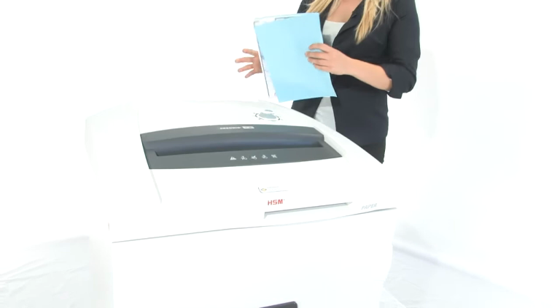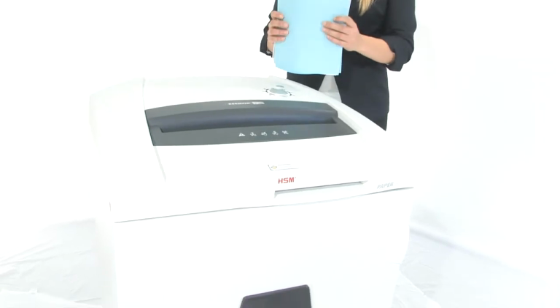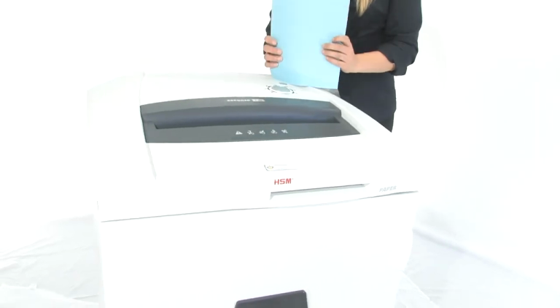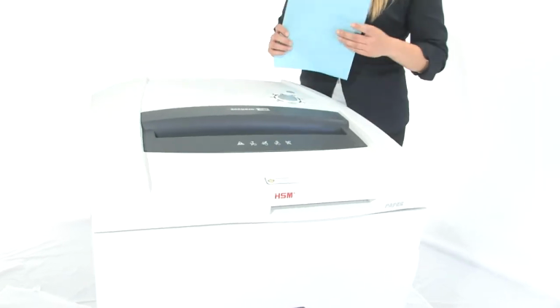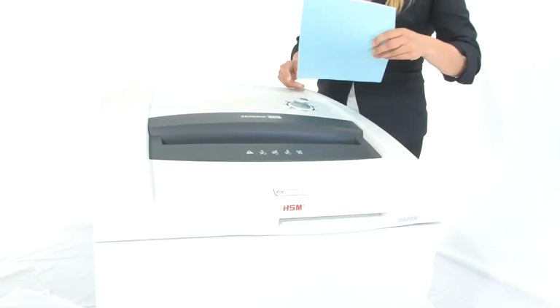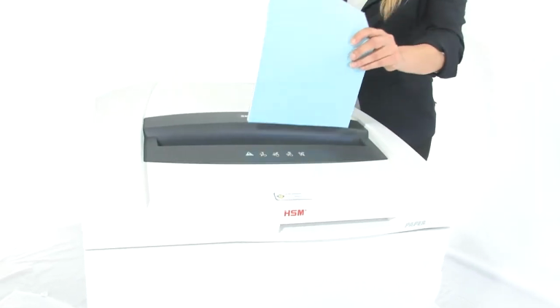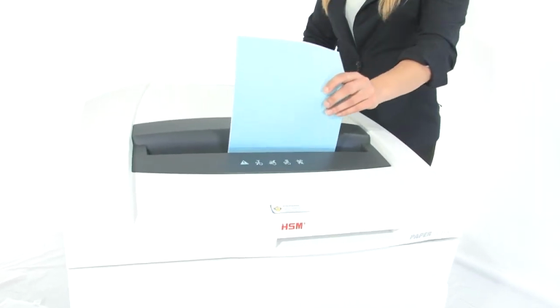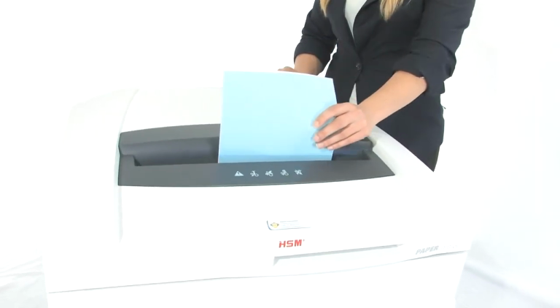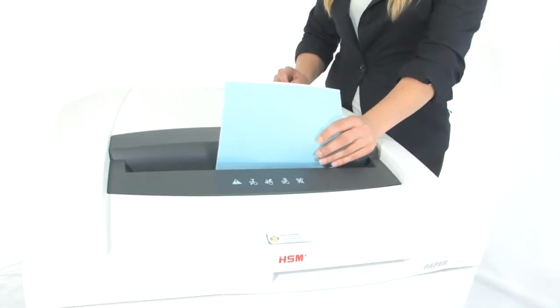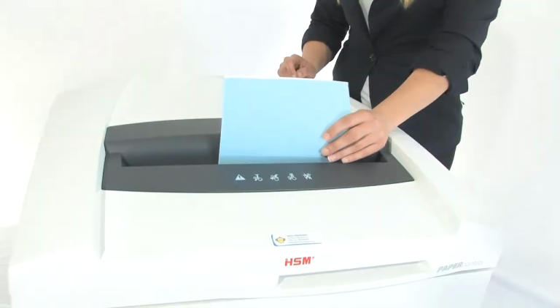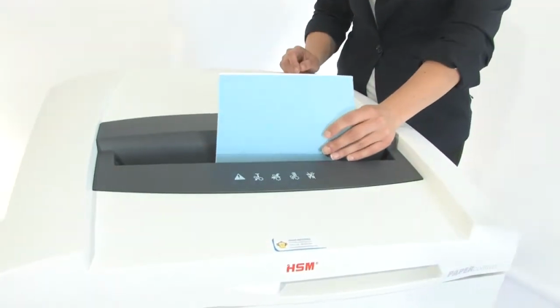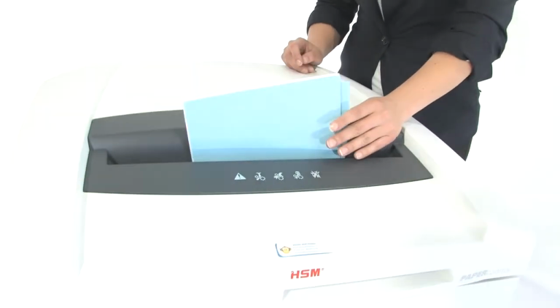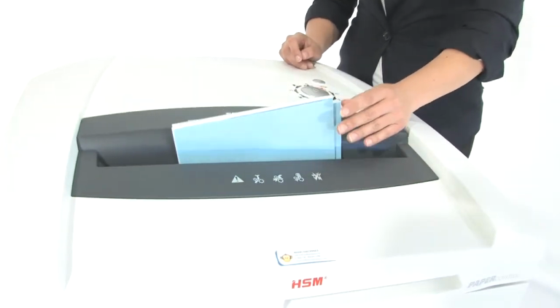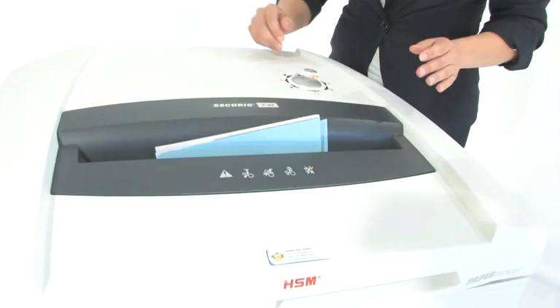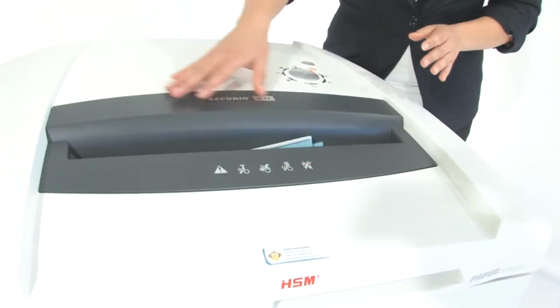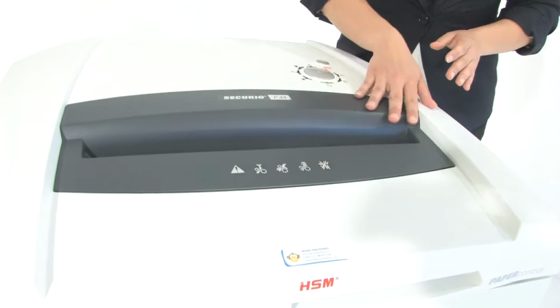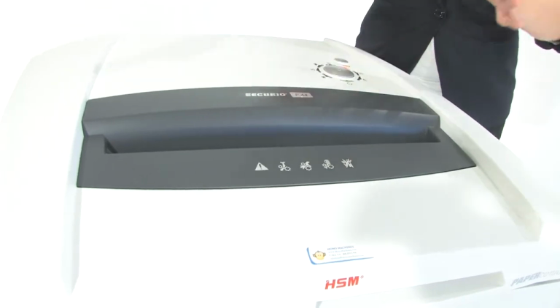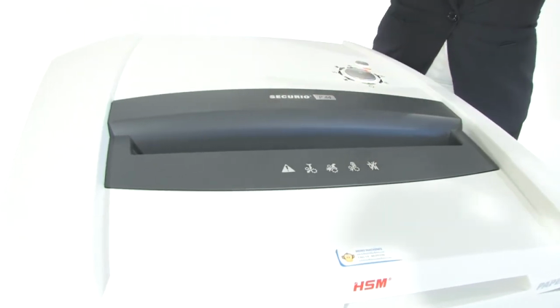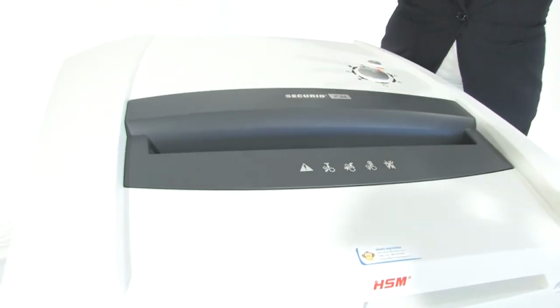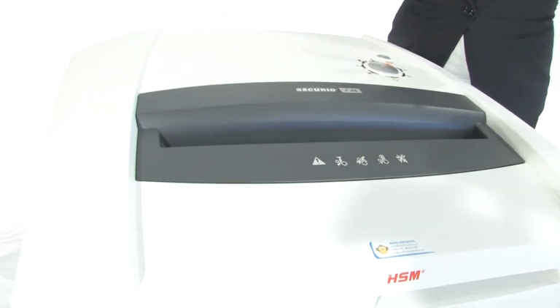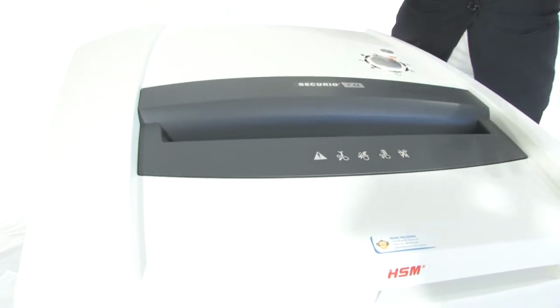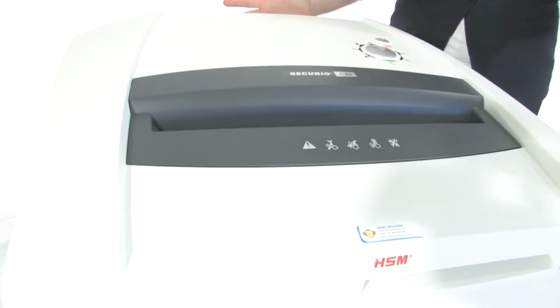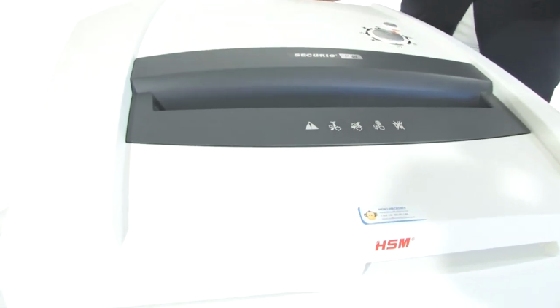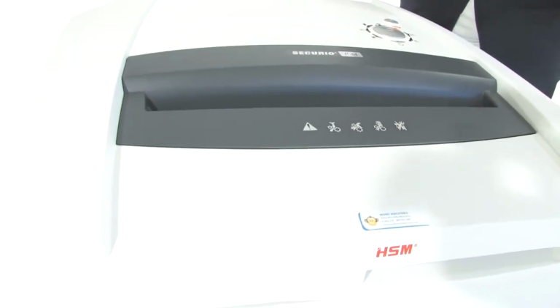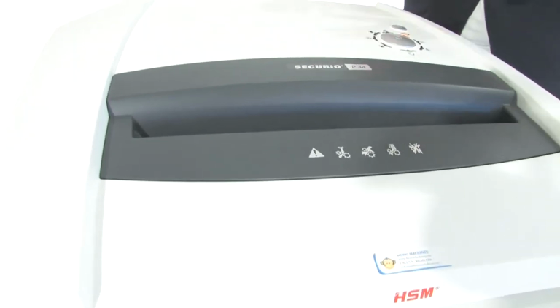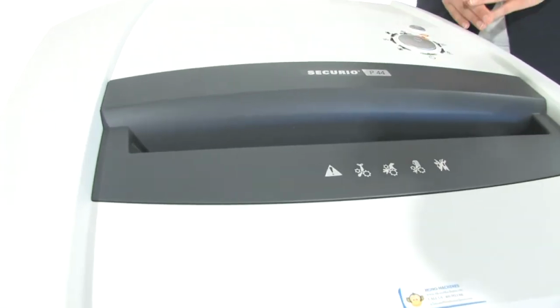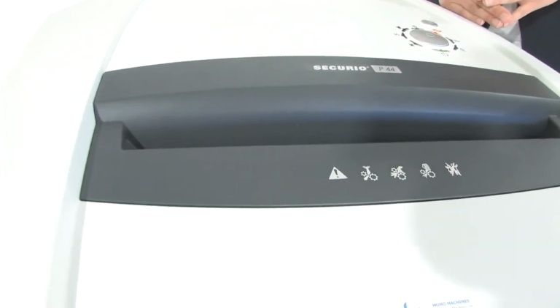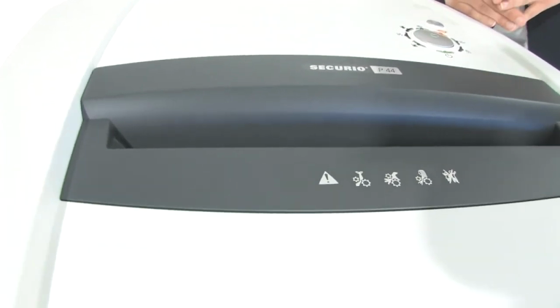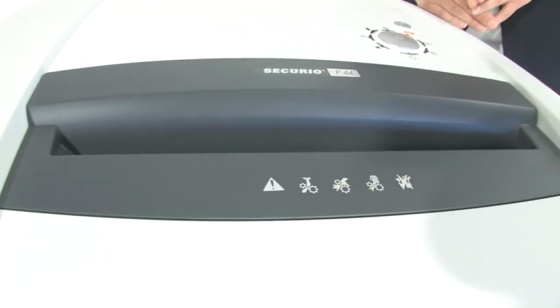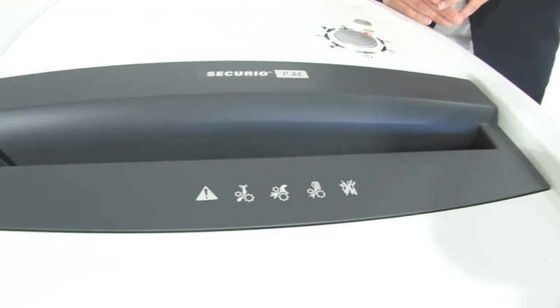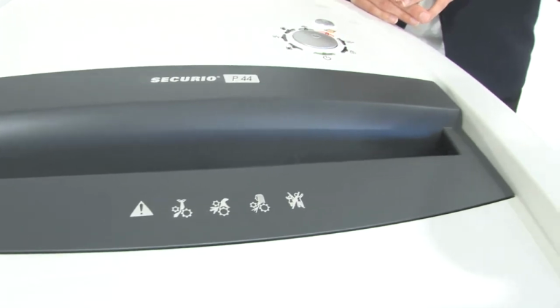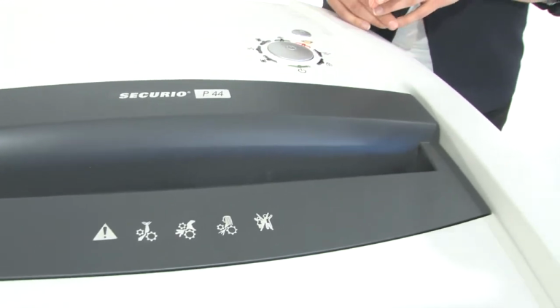It can shred up to 60 sheets of paper at one time. It's also got a 16-inch throat. Look at this thing, it is massive. It can tear through CDs, DVDs, credit cards, staples and paper clips.